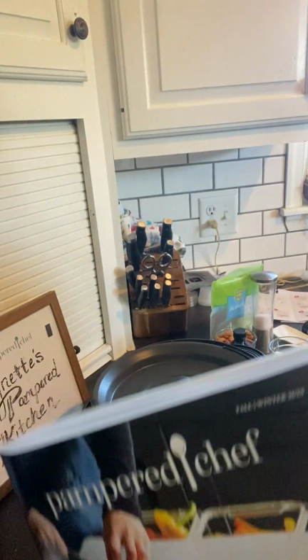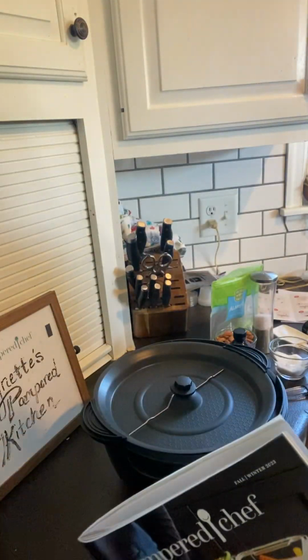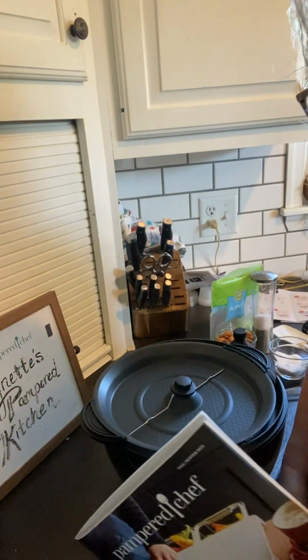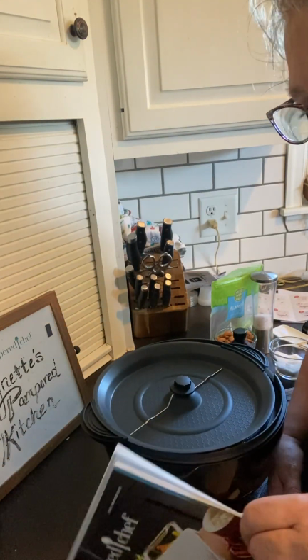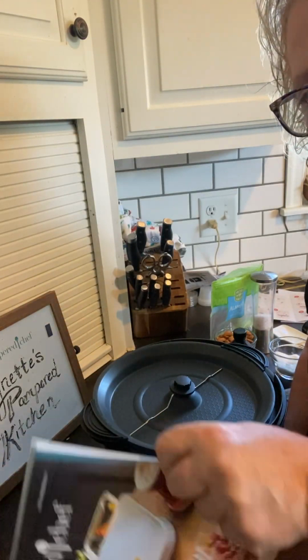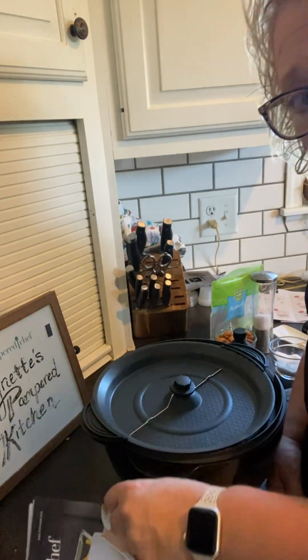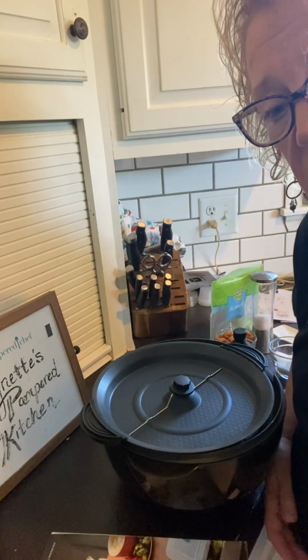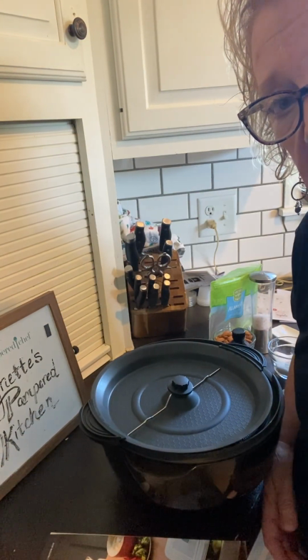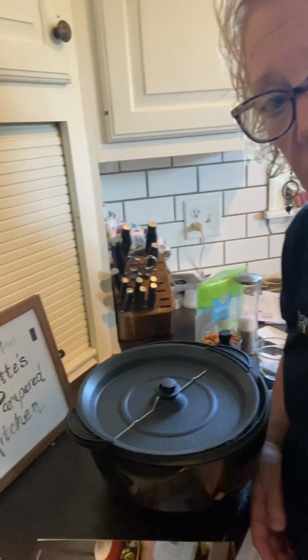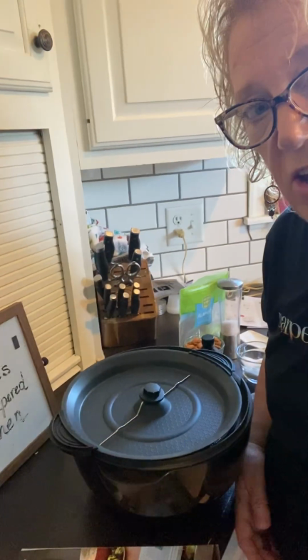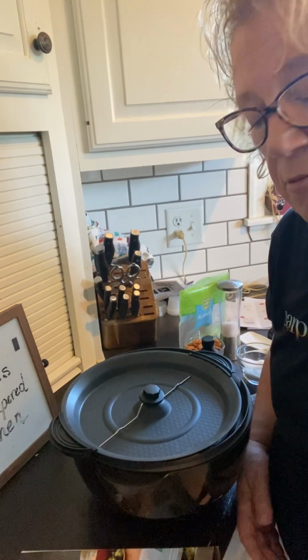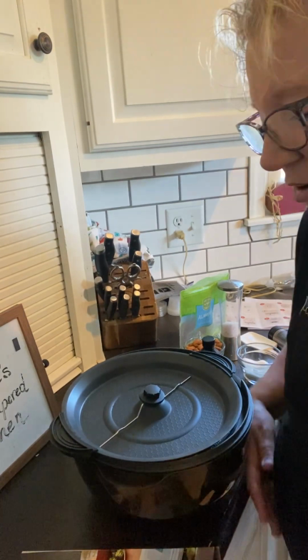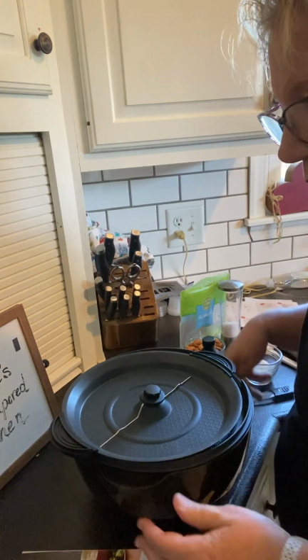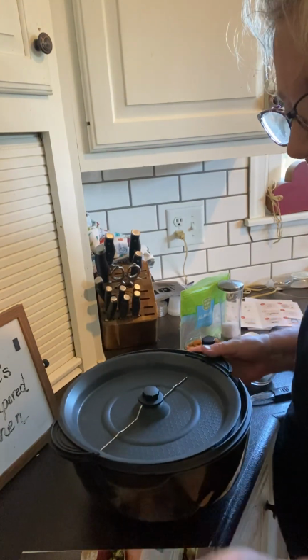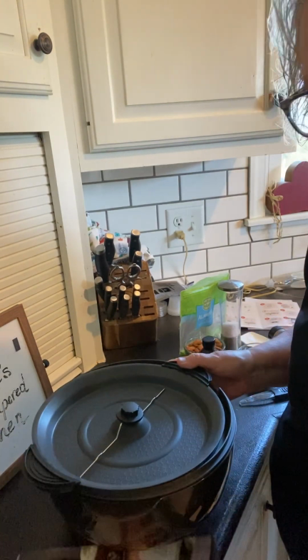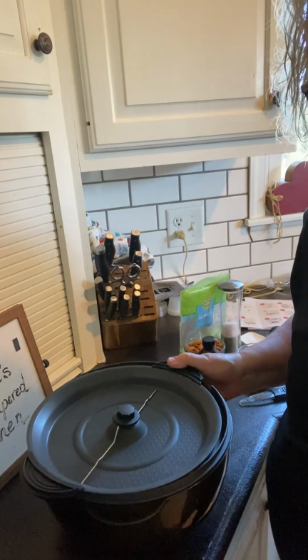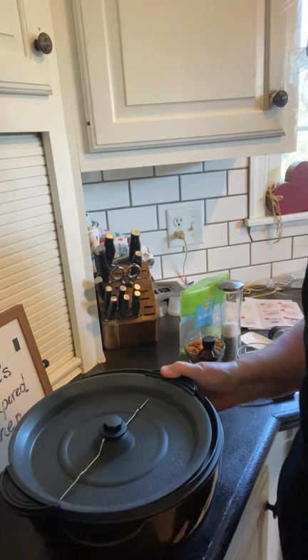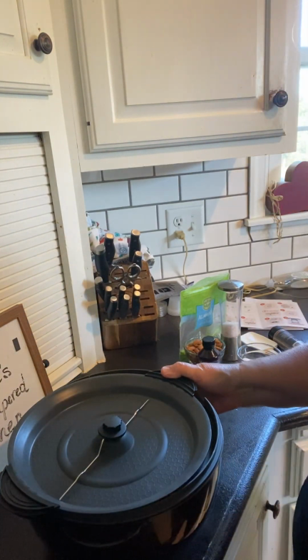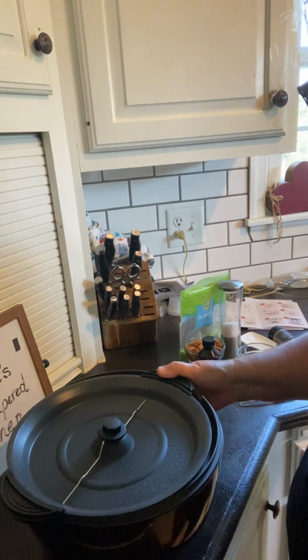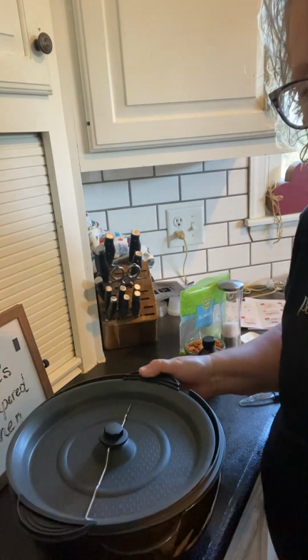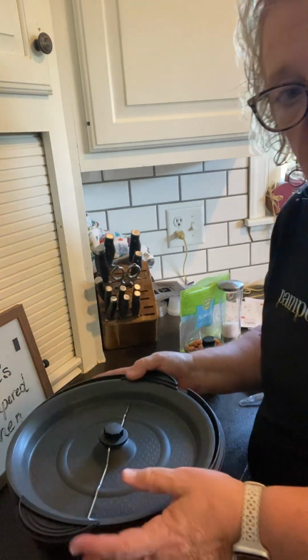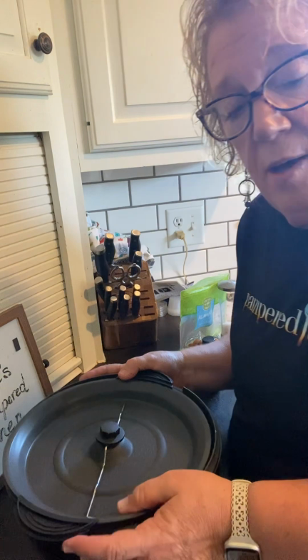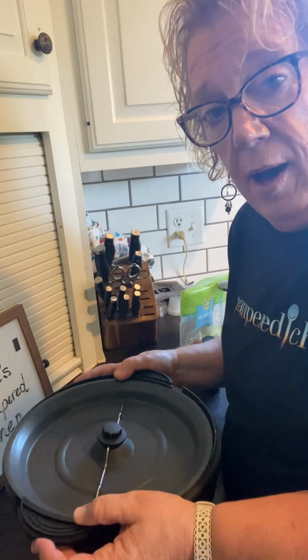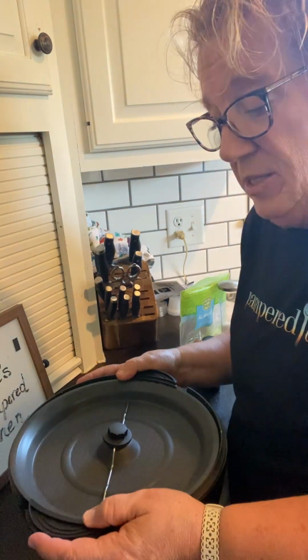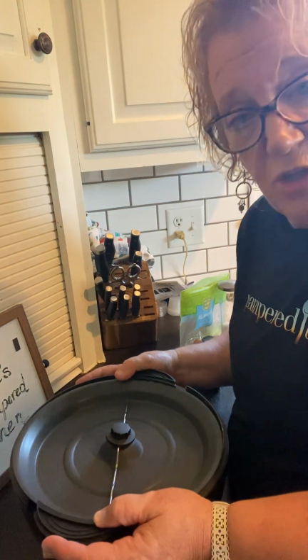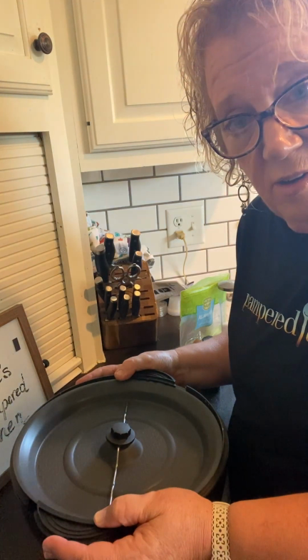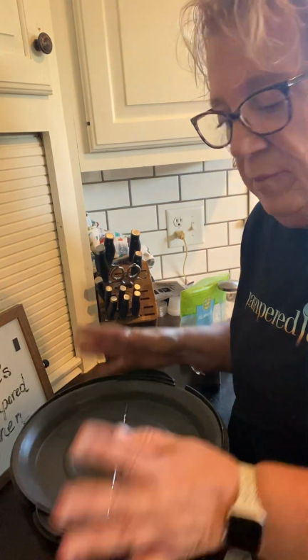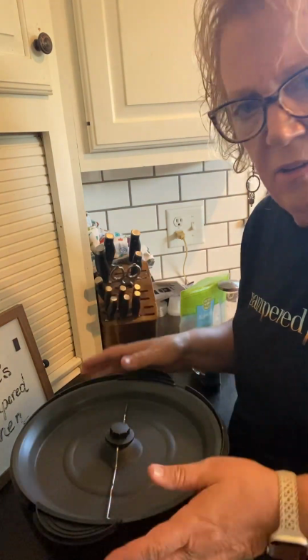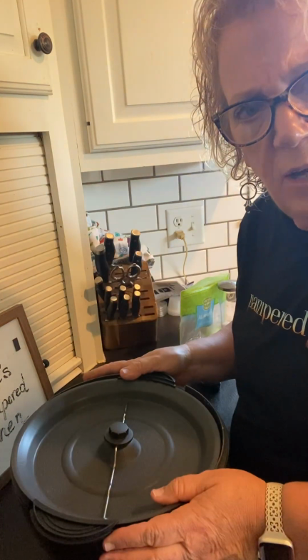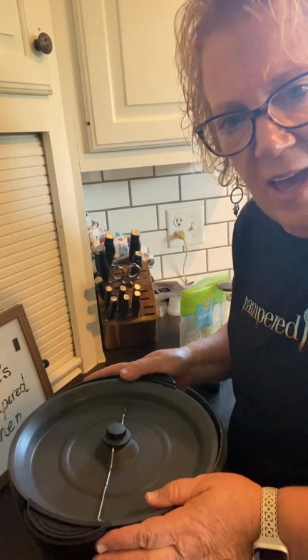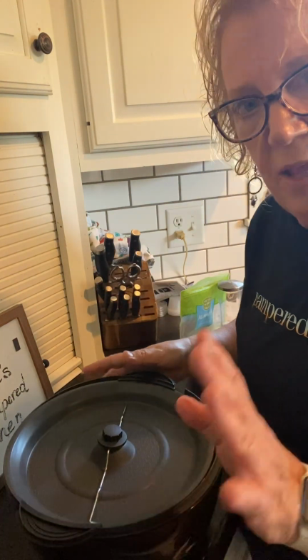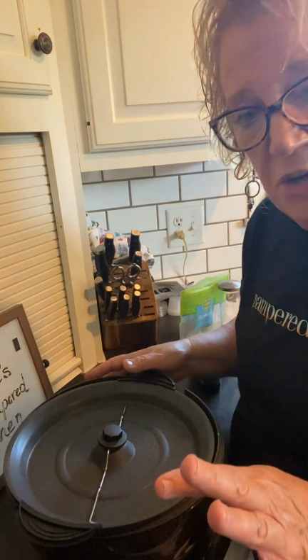Welcome again to another full launch reveal. I am sharing today the electric pop and stir. Now you say, what is that? Well, let me show you.